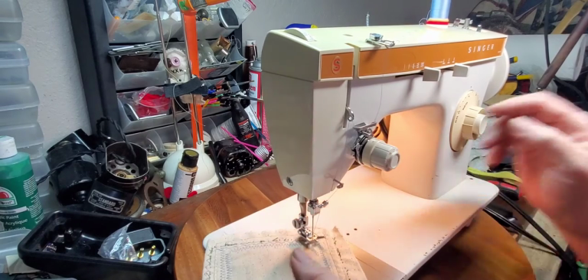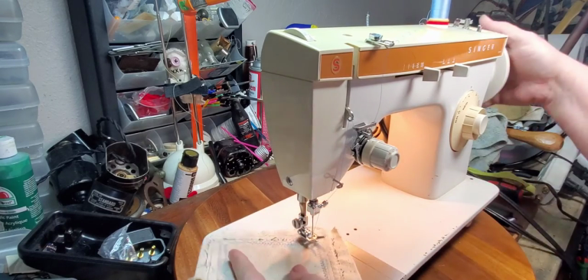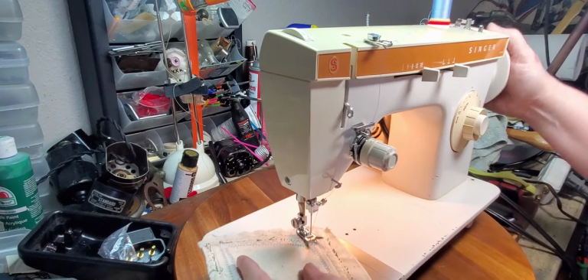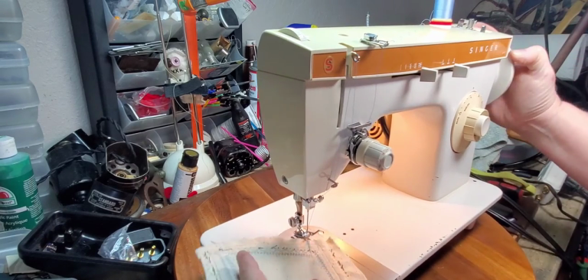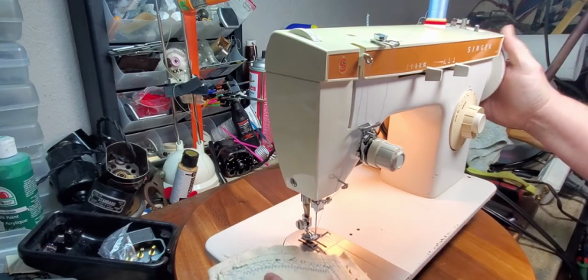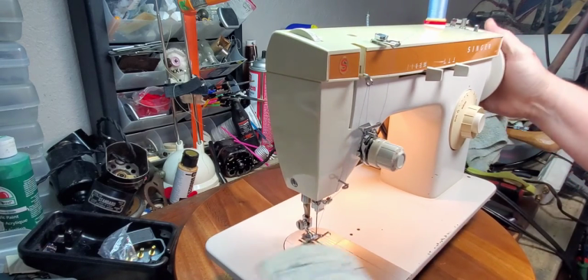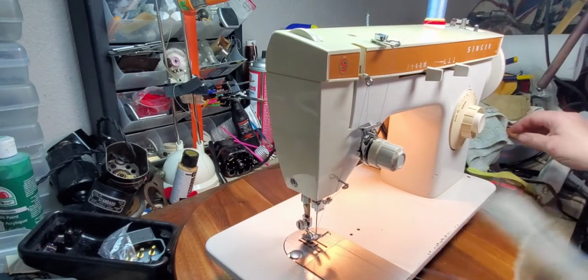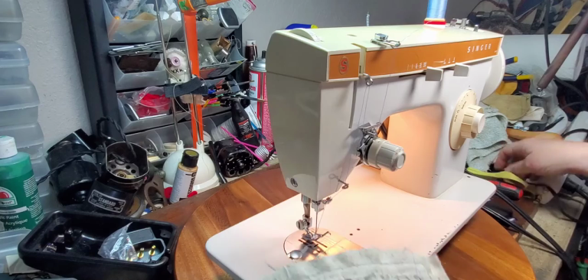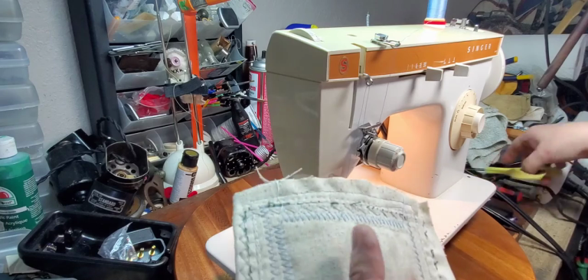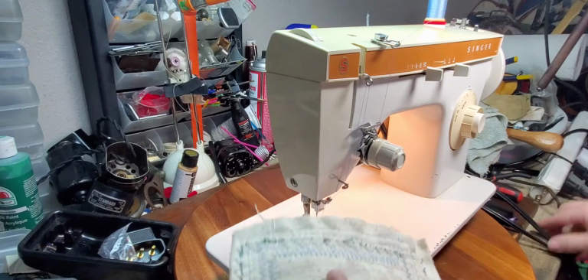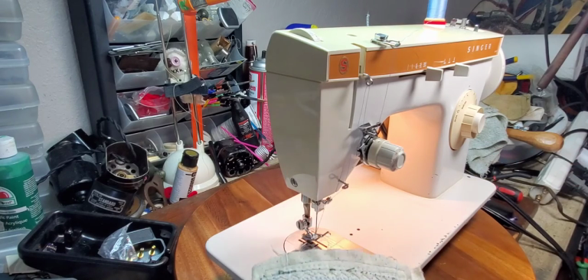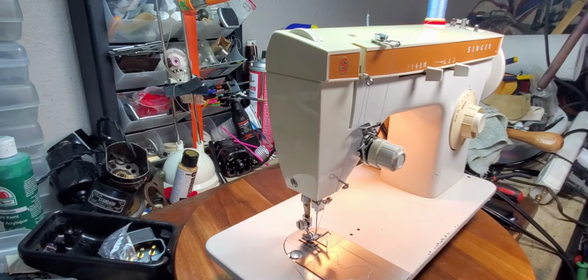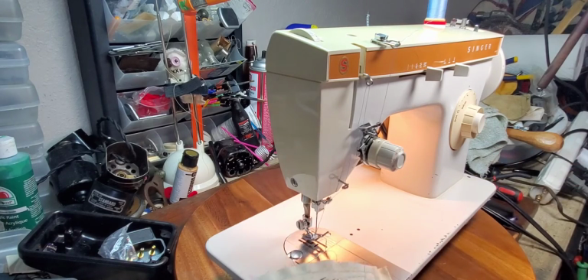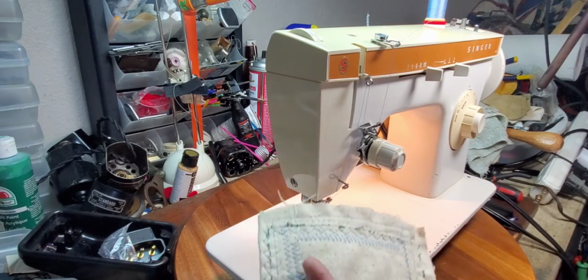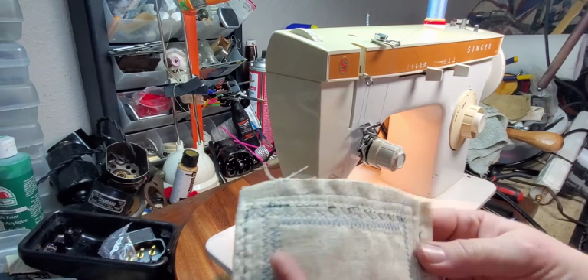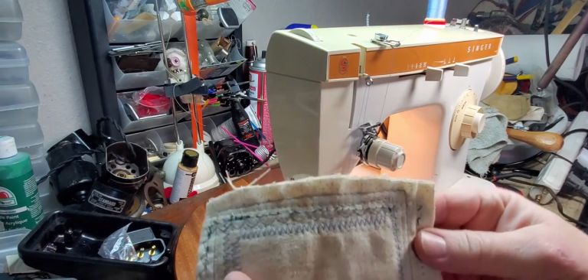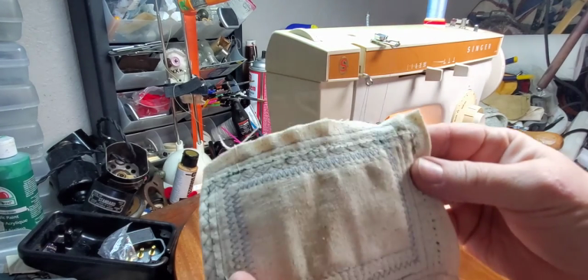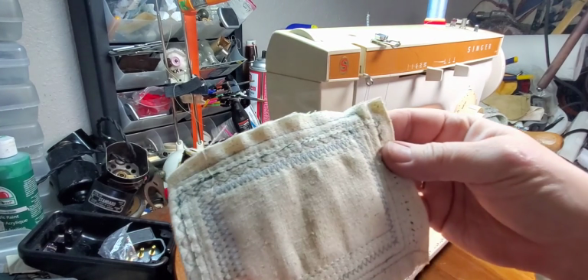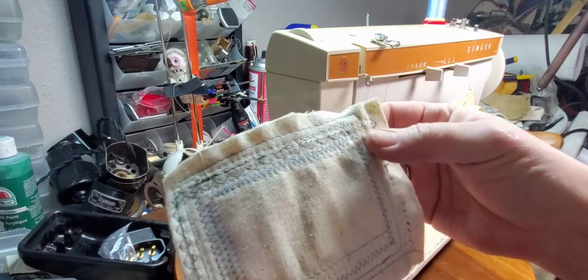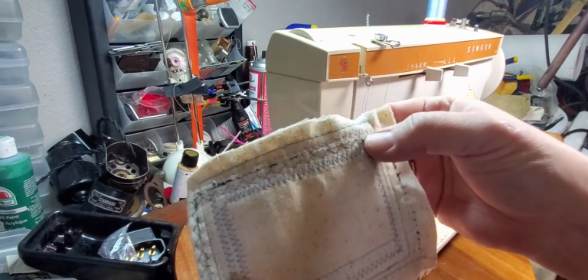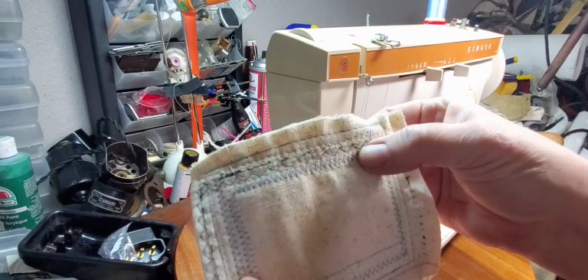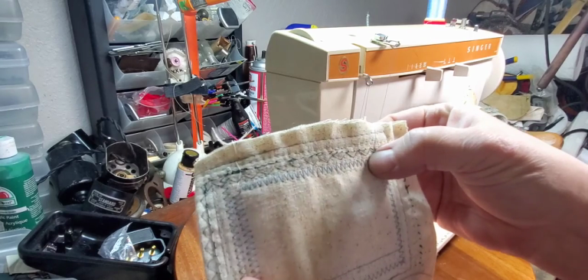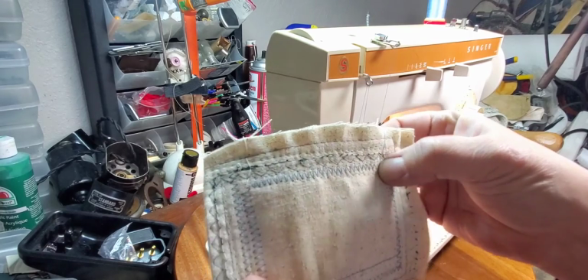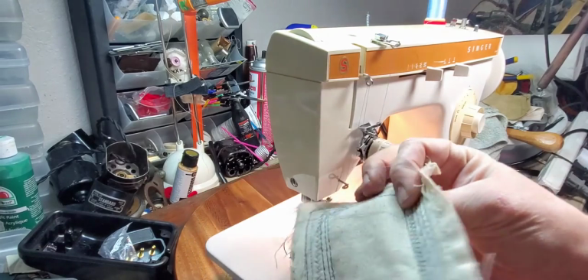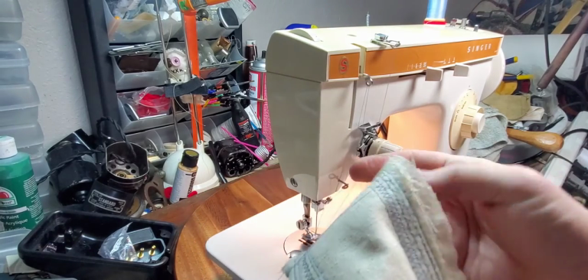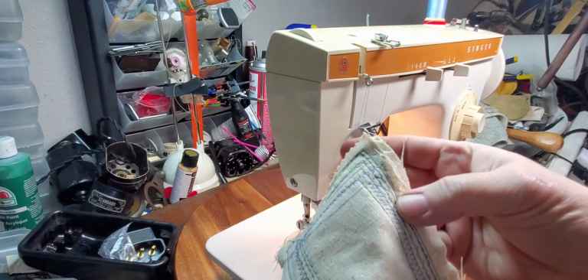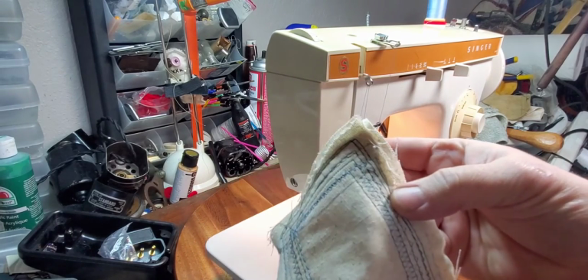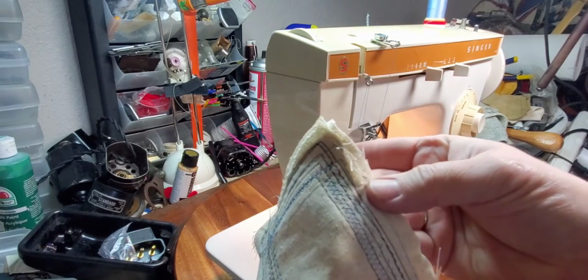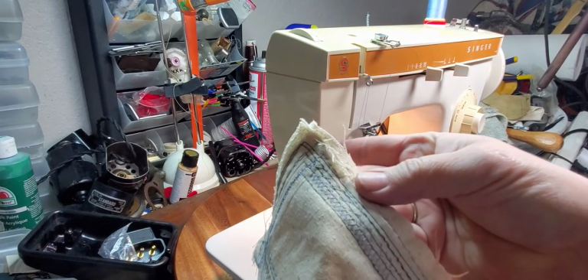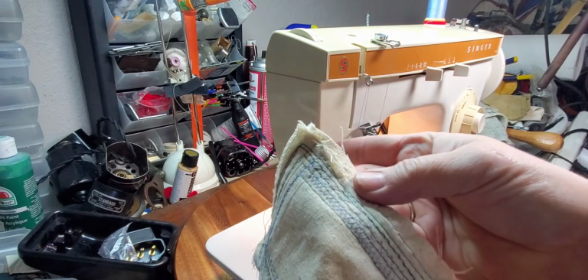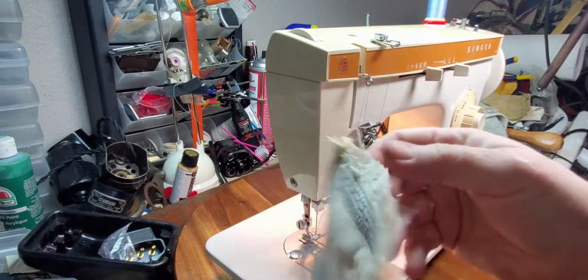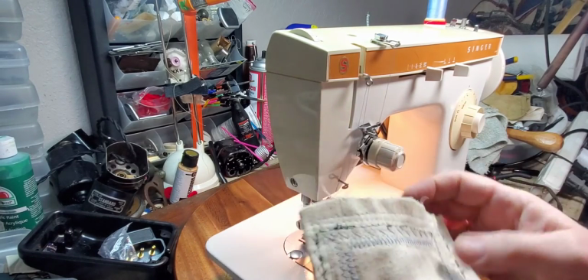This machine just really goes. Oops! Dropped my scissors. See these zigzags we just made? Front and back — very, very pretty.